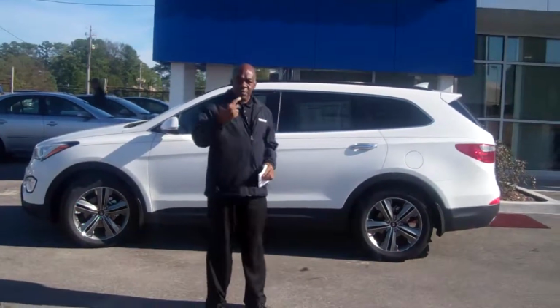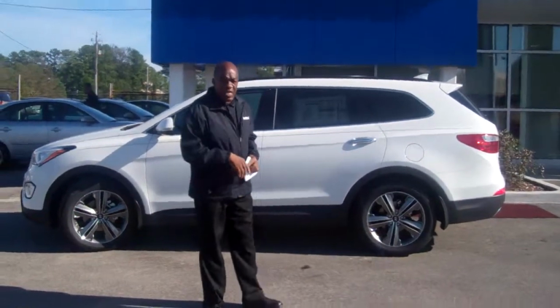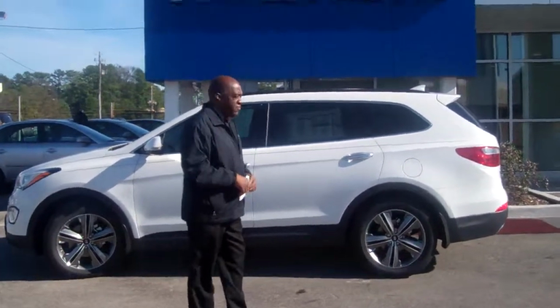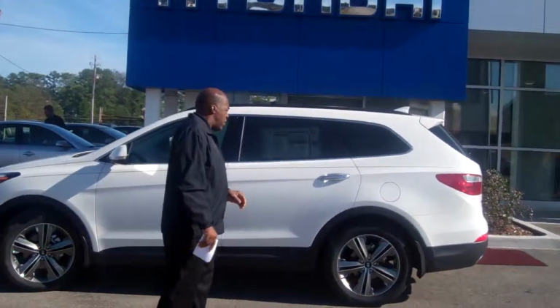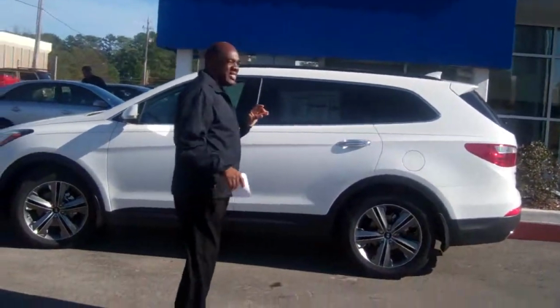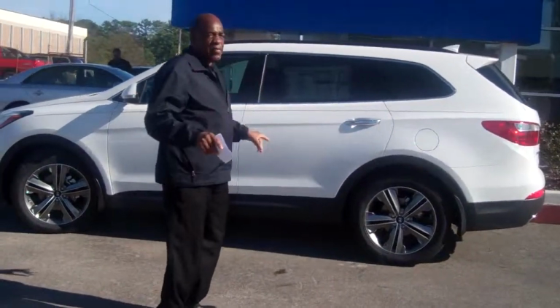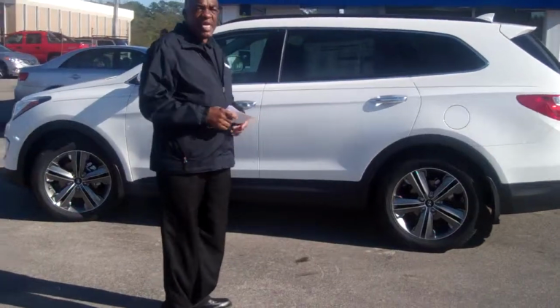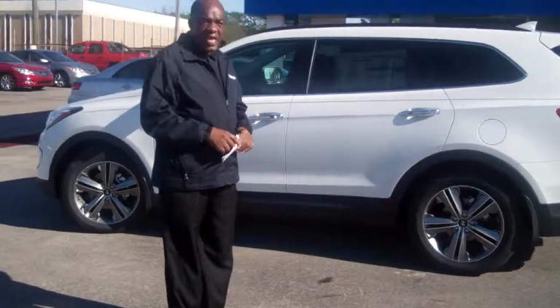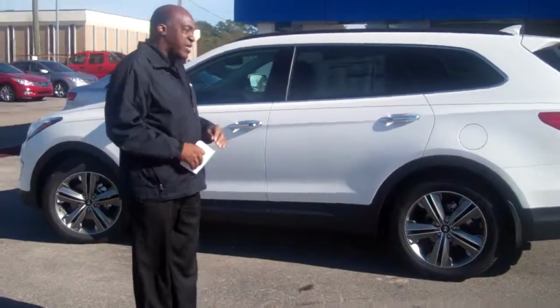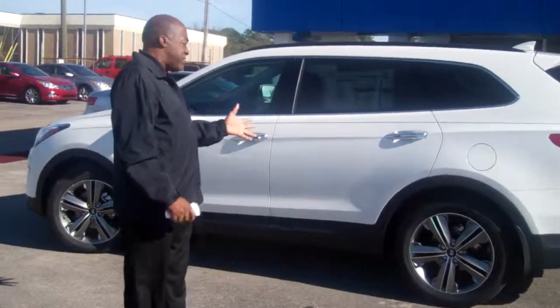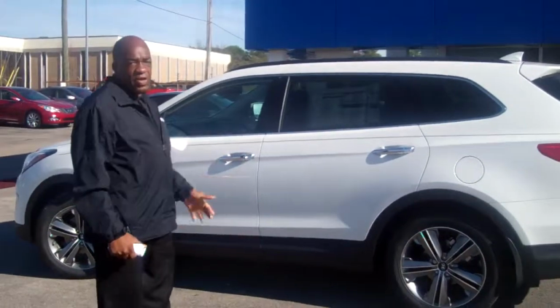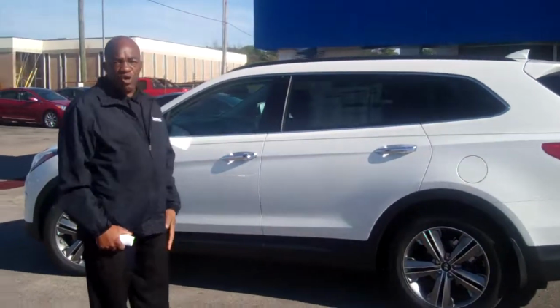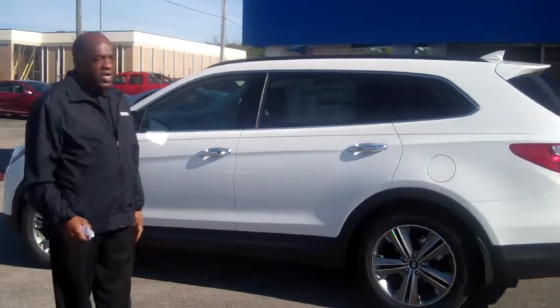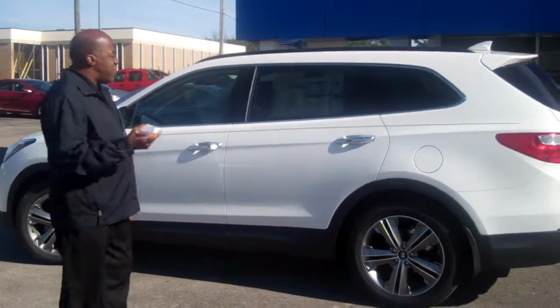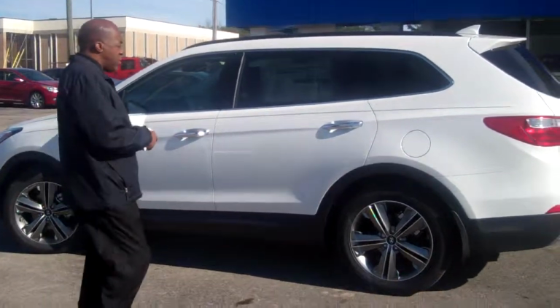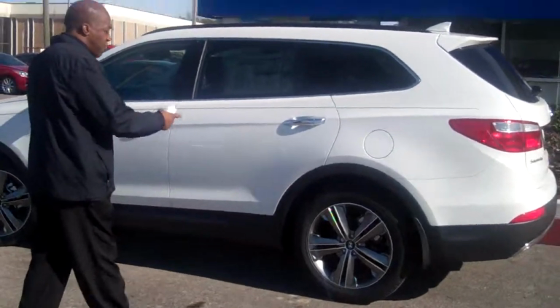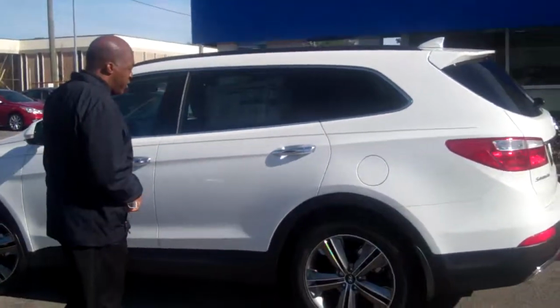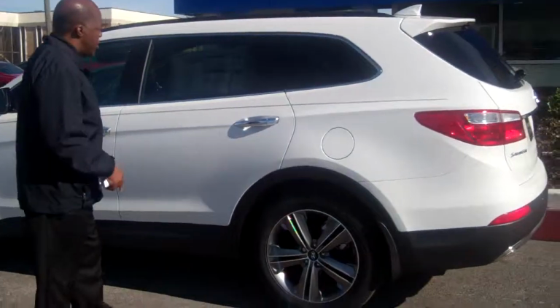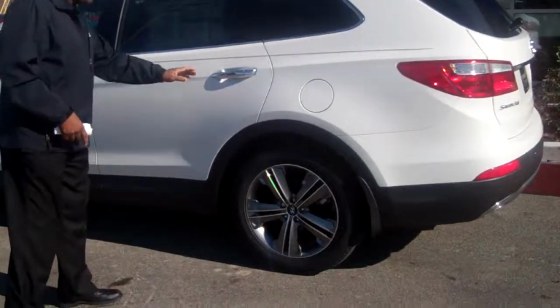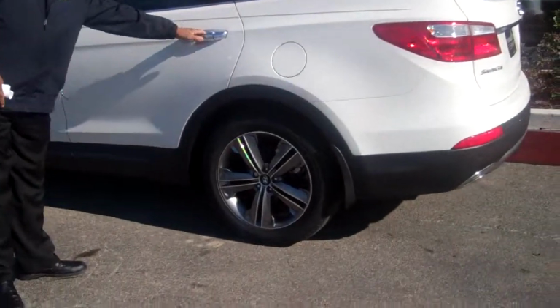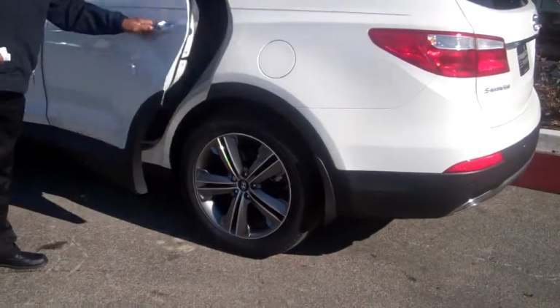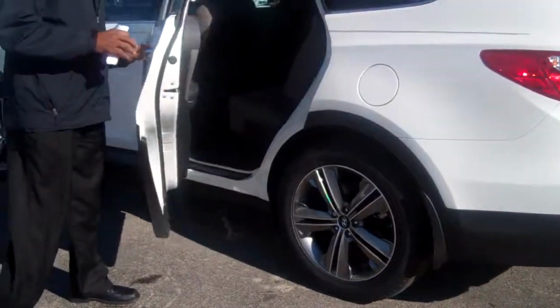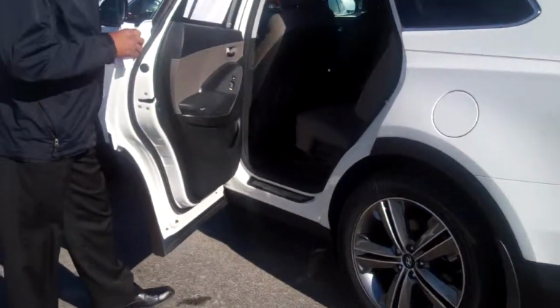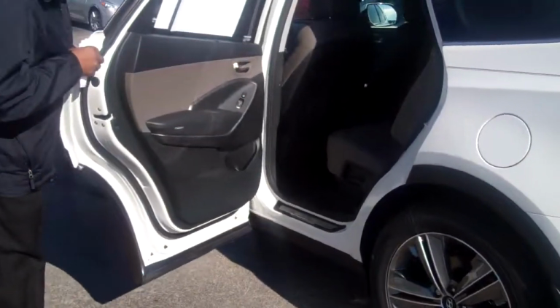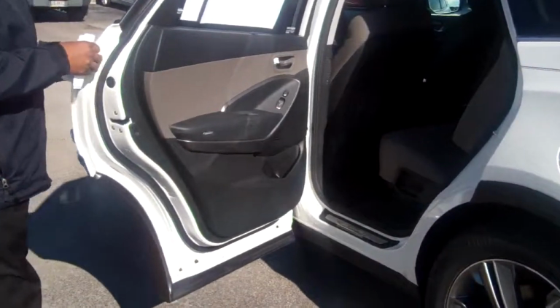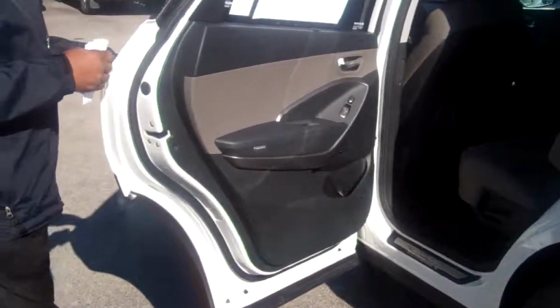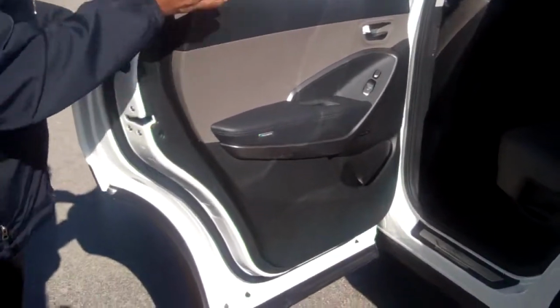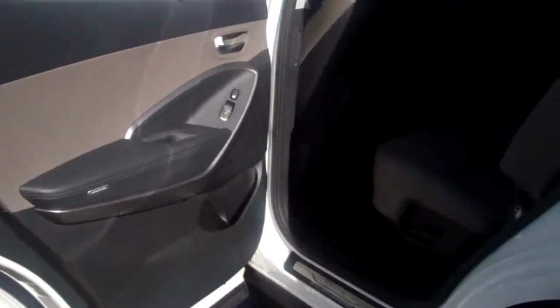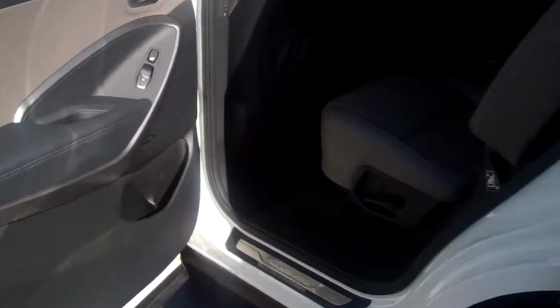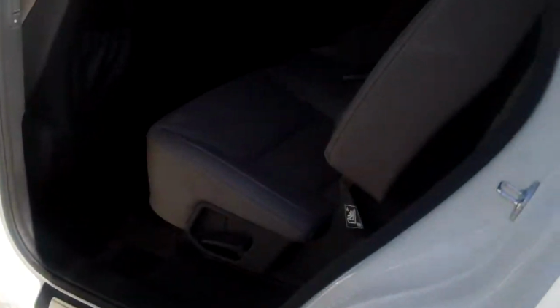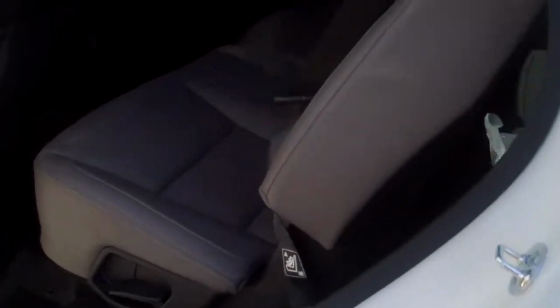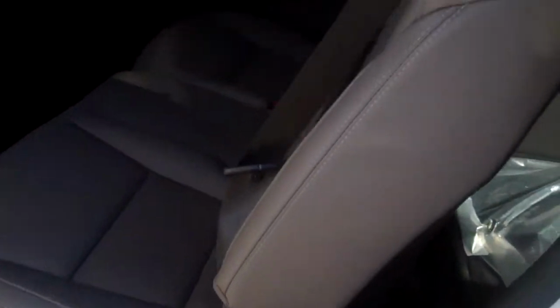Come on over and take a look at this vehicle. This is the Limited Santa Fe — actually, this is the vehicle that you drove. Come on over and take a look at it. You'll notice the wheels. You'll notice that you look inside — you've got the bench row seat on the second level. This does have three rows.